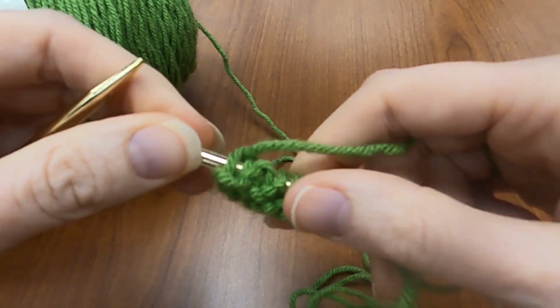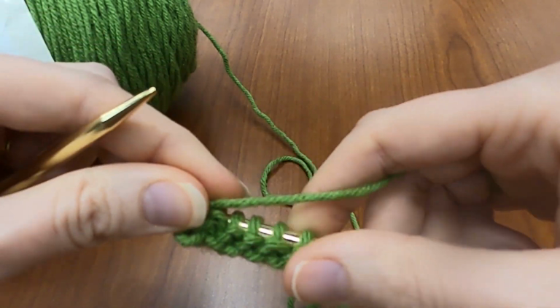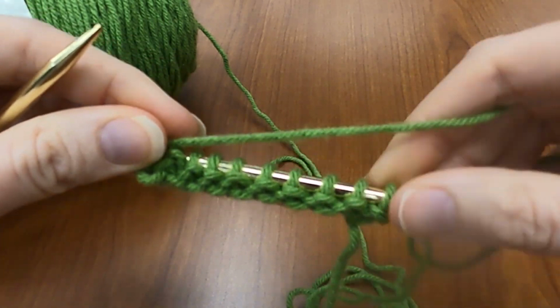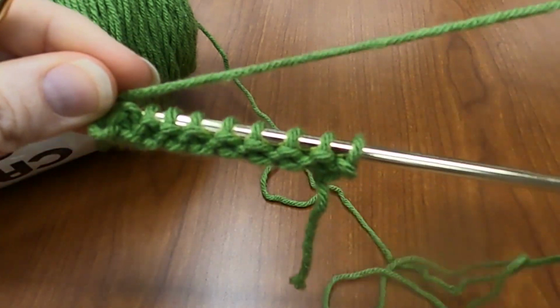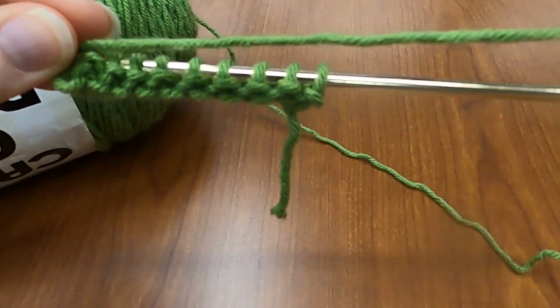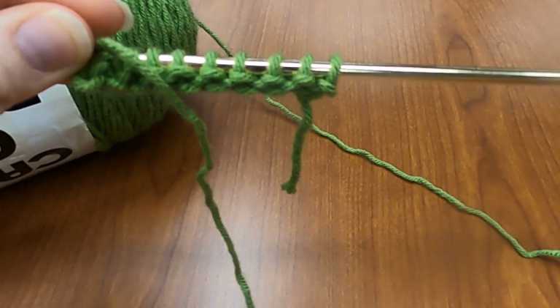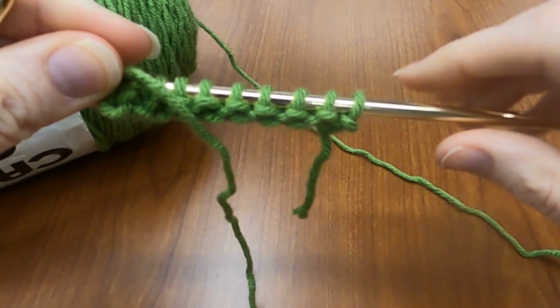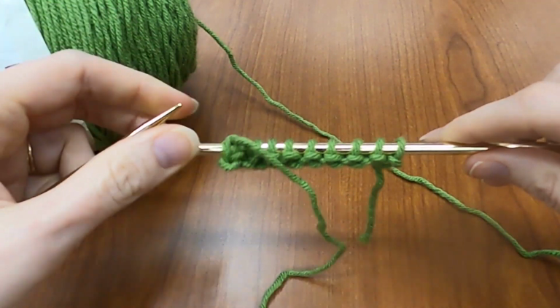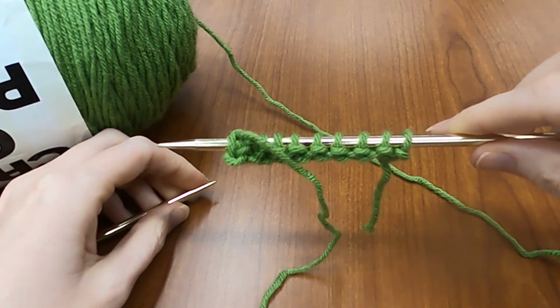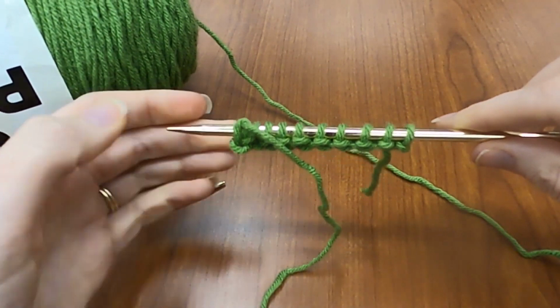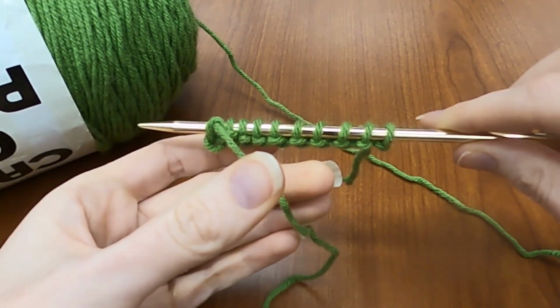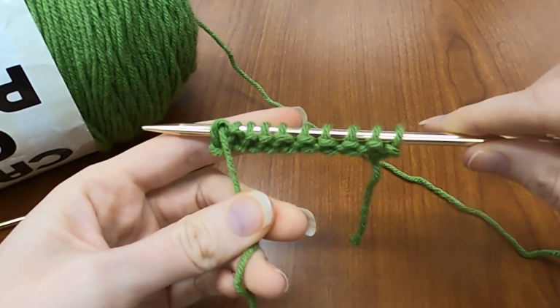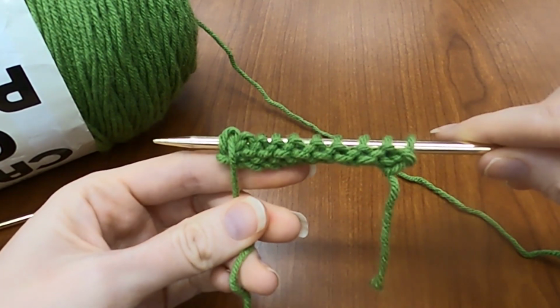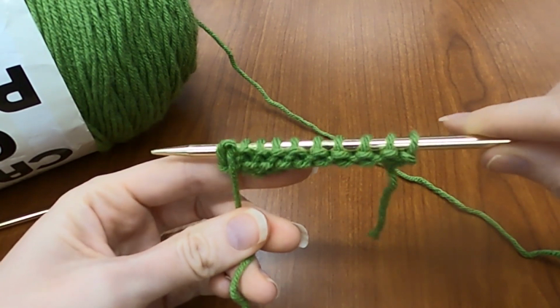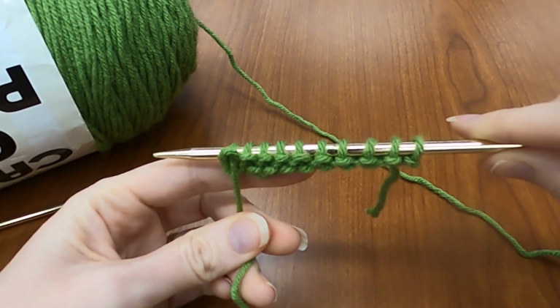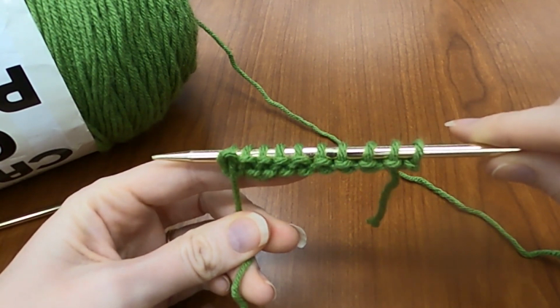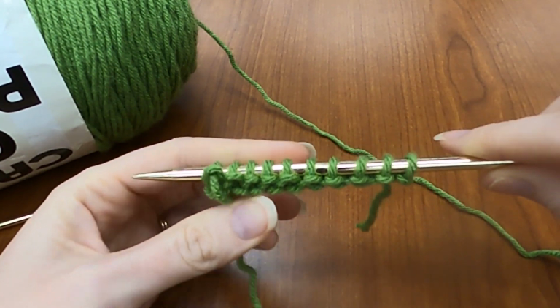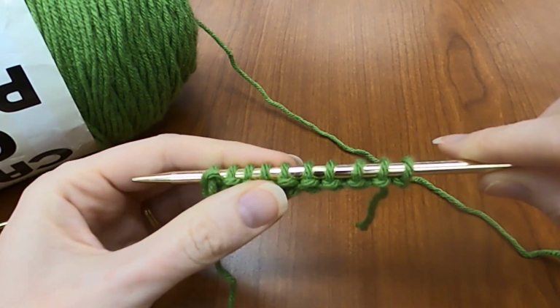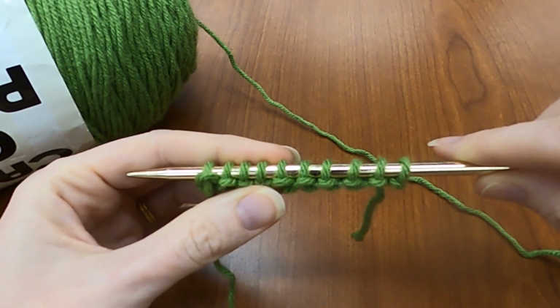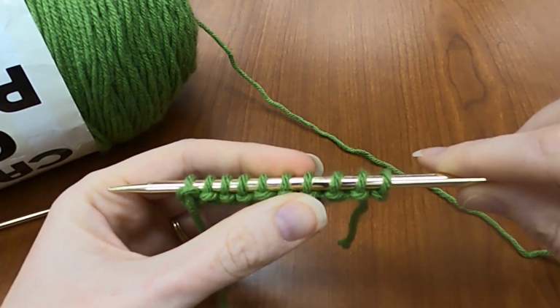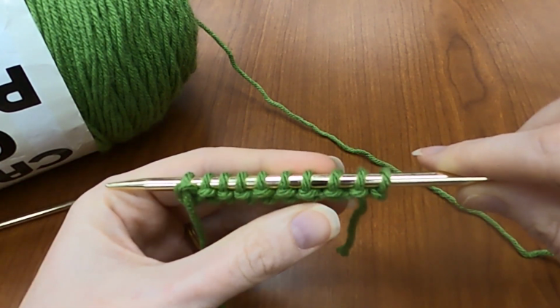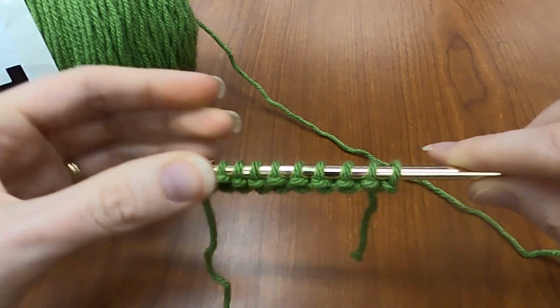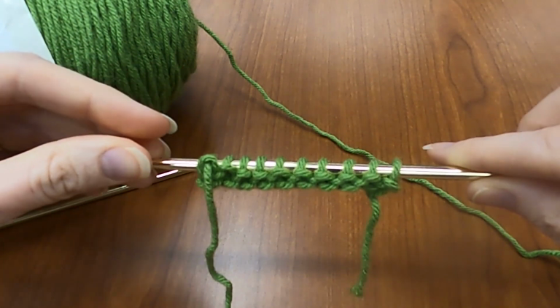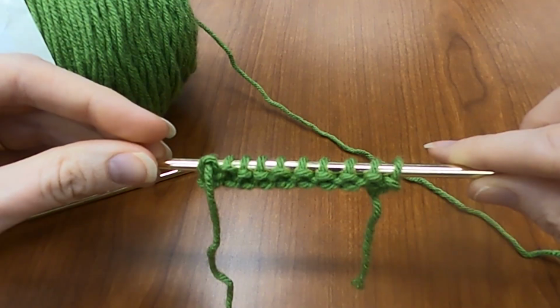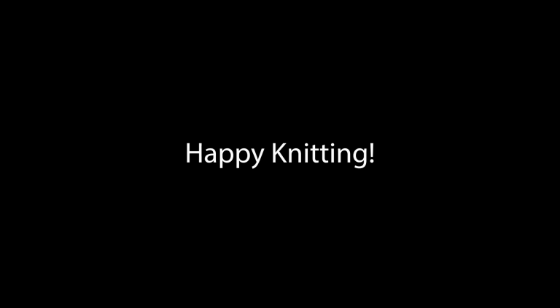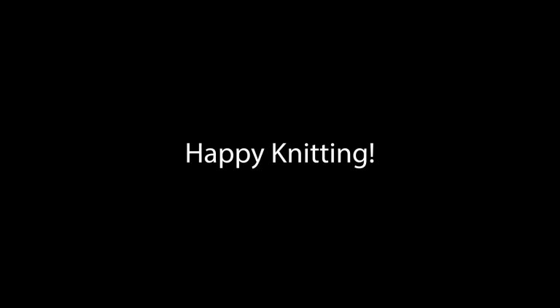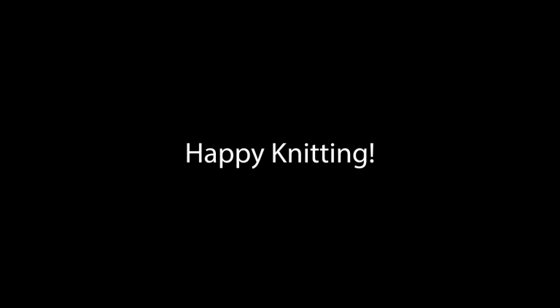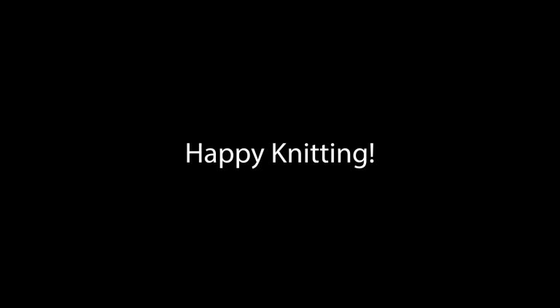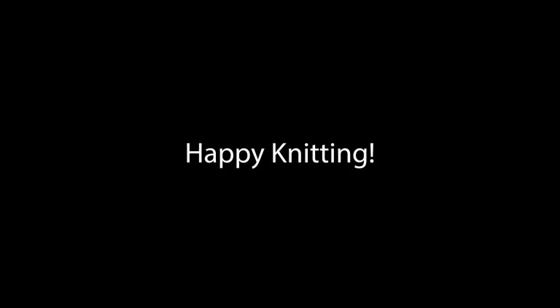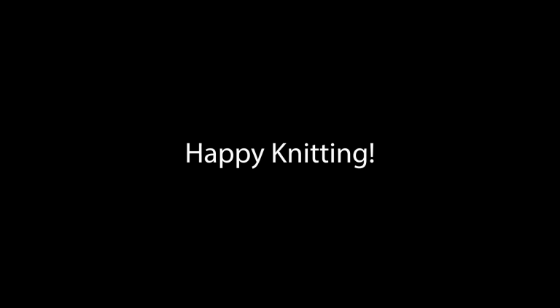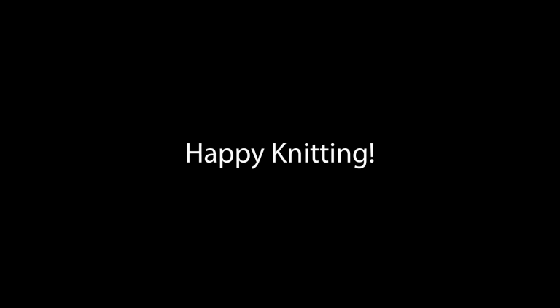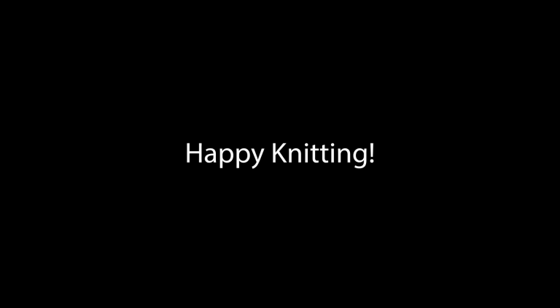There you are. That is how you purl — under the loop. Under the loop. Thank you.